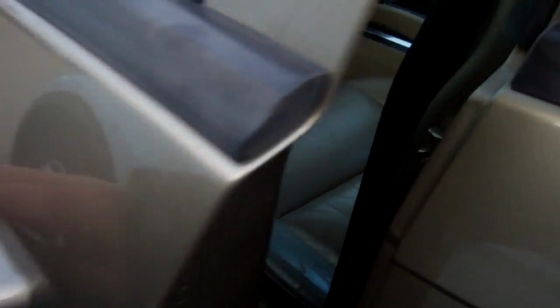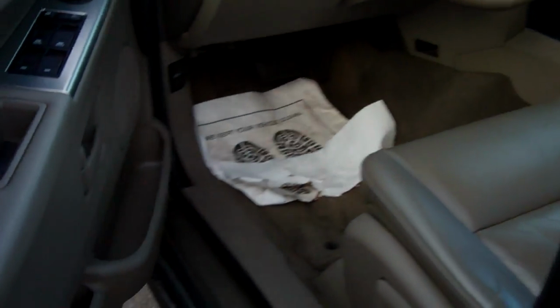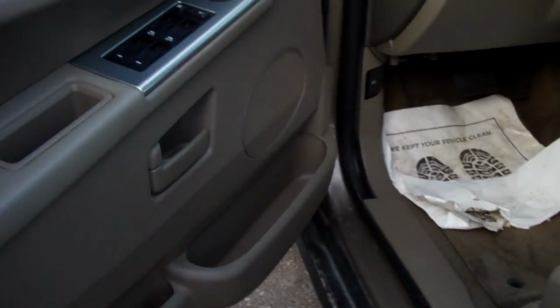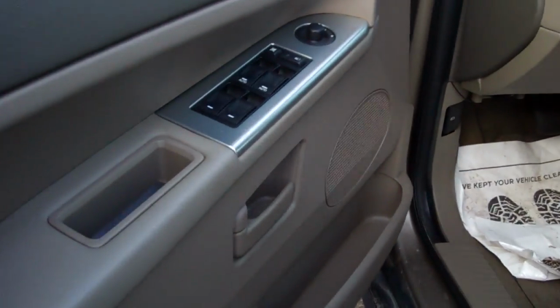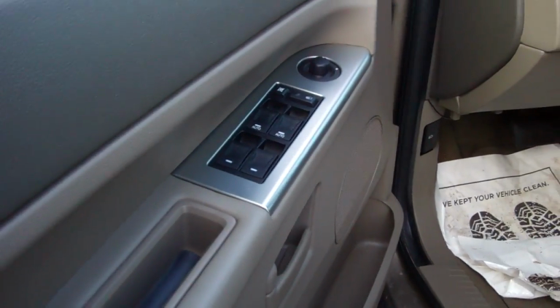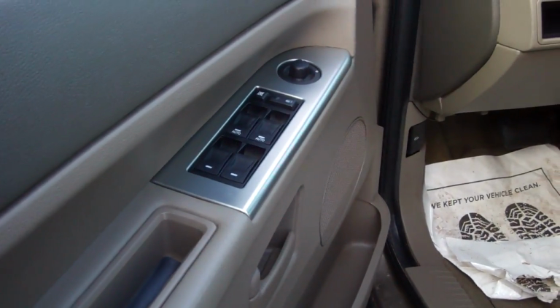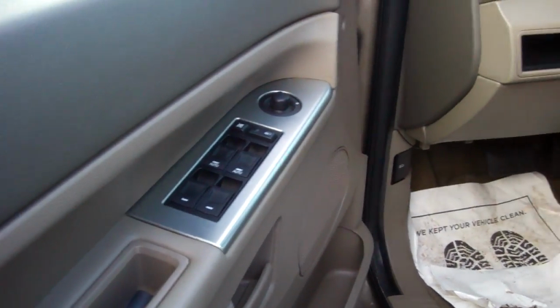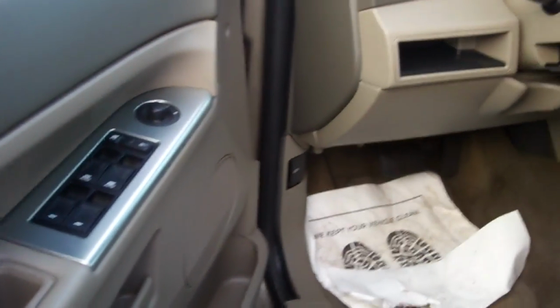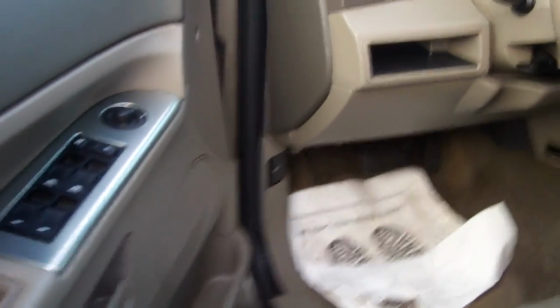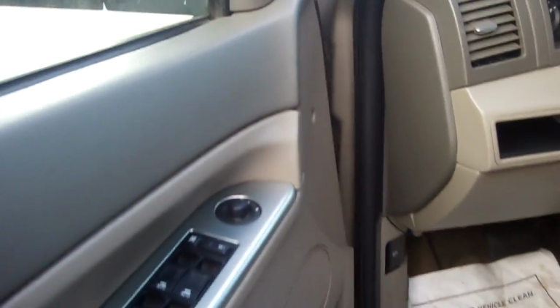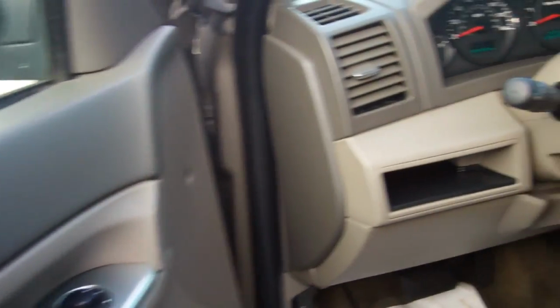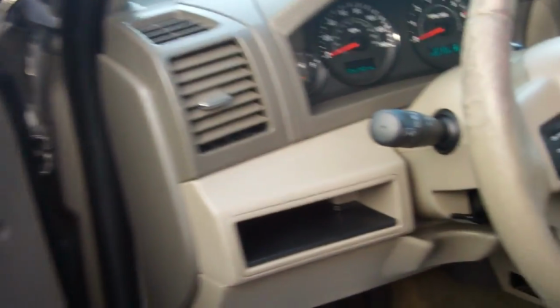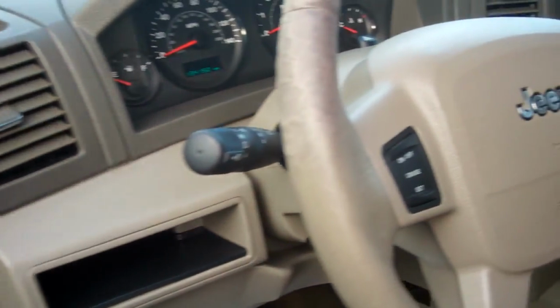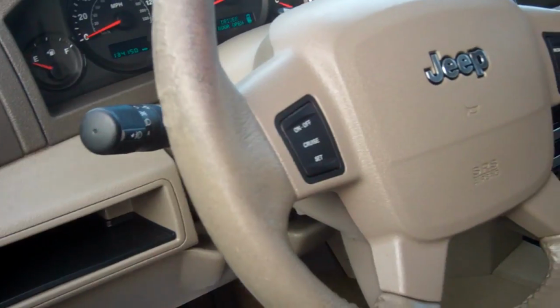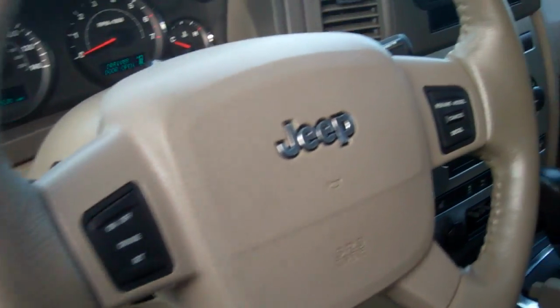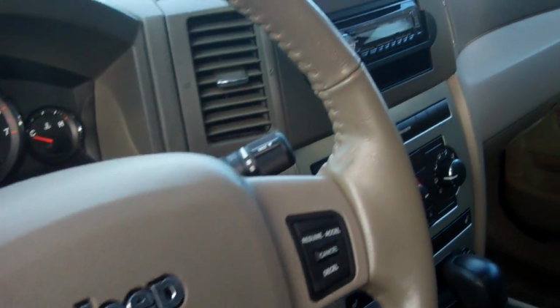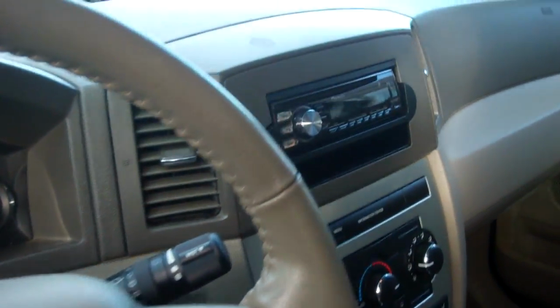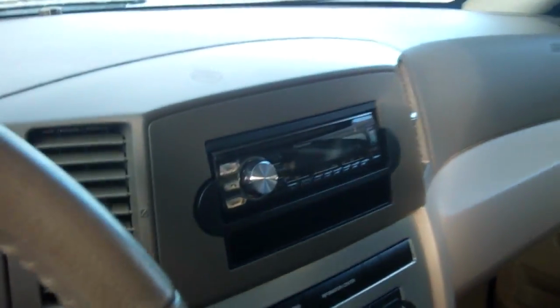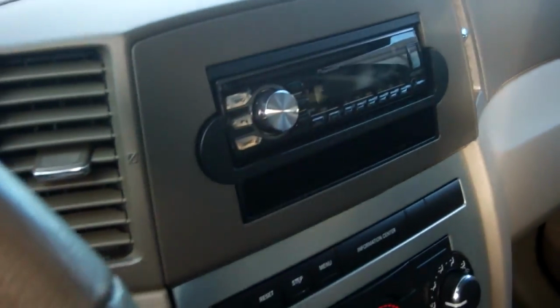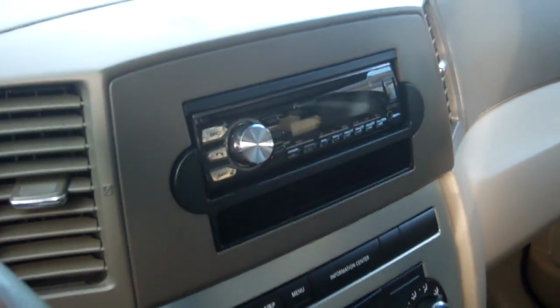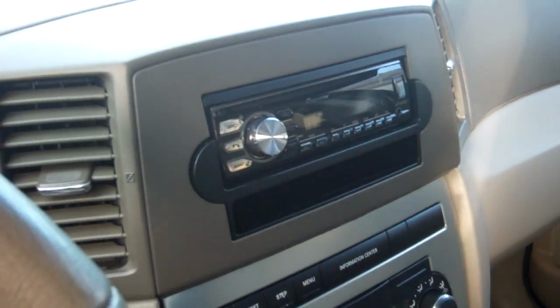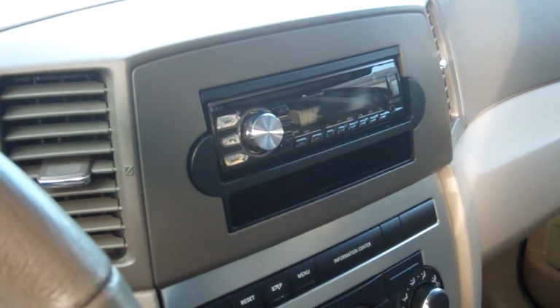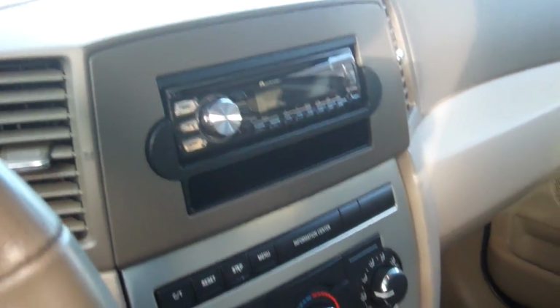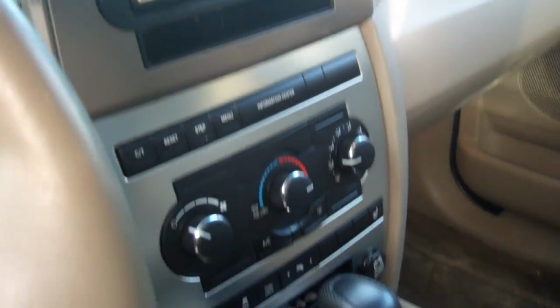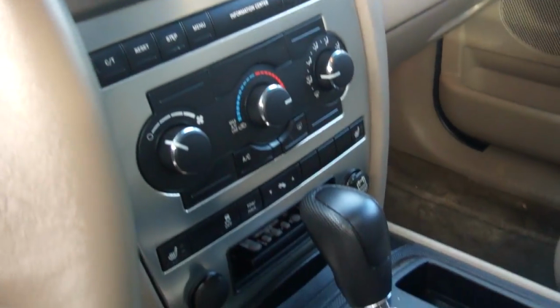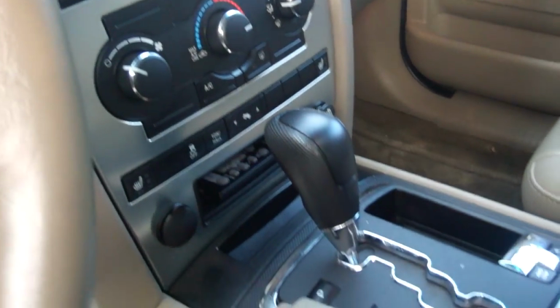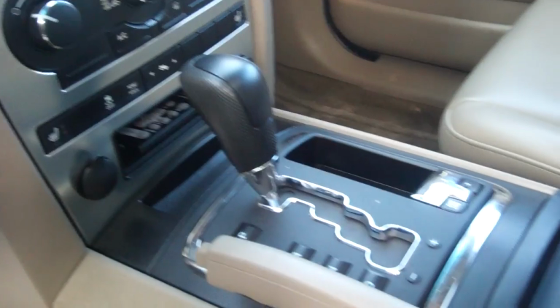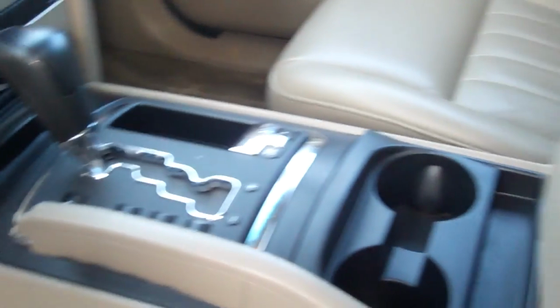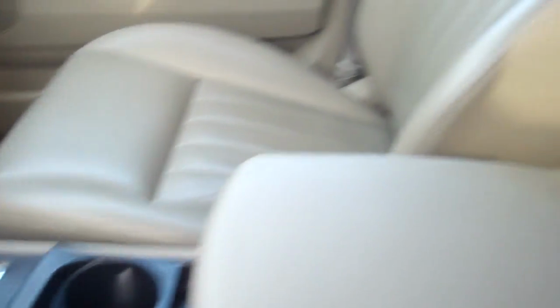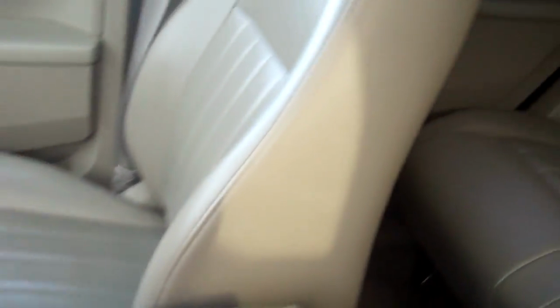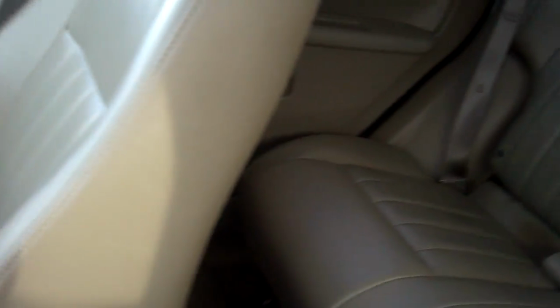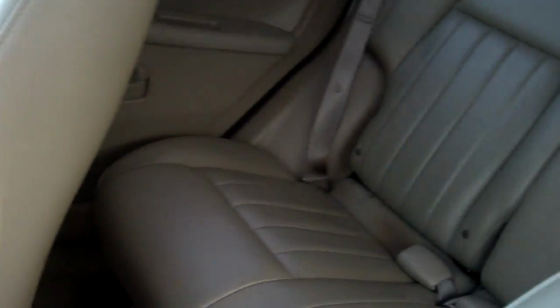Check out the inside — power windows, locks, mirrors, automatic headlamps, cruise control, CD player. There's your CD player right there. Leather heated seats, very nice.